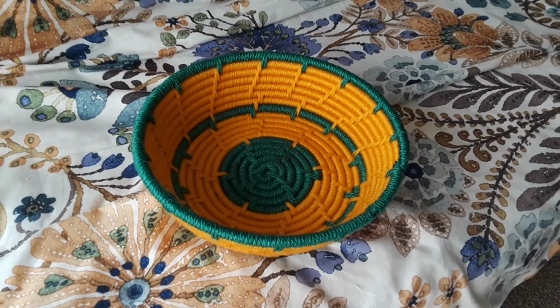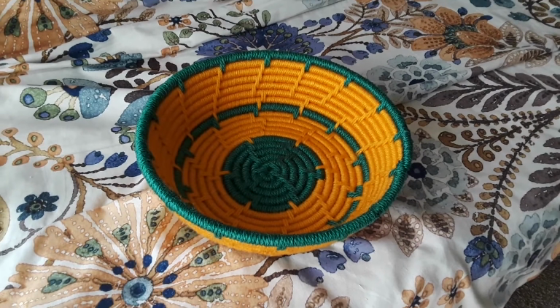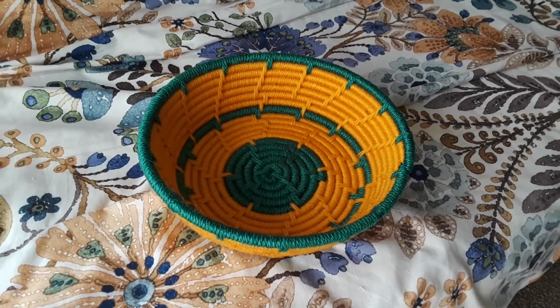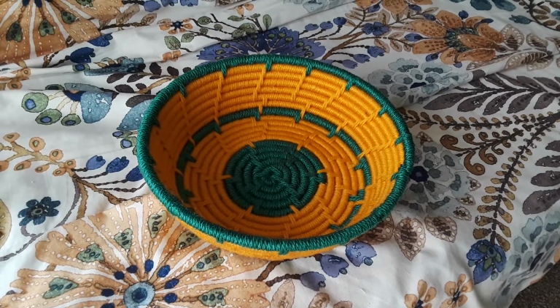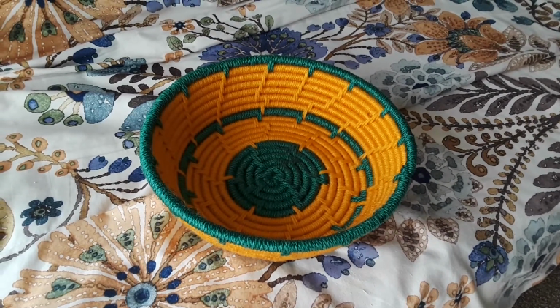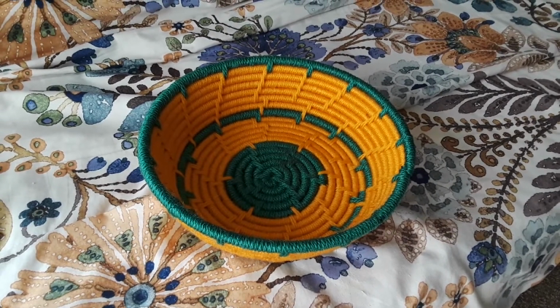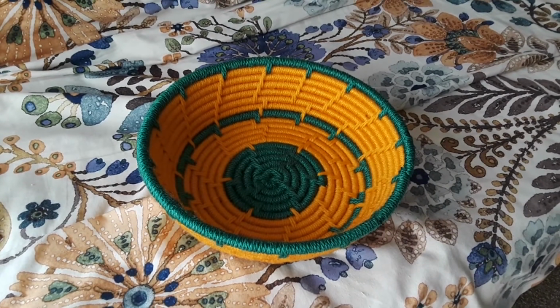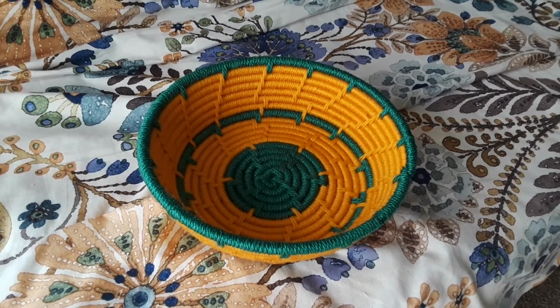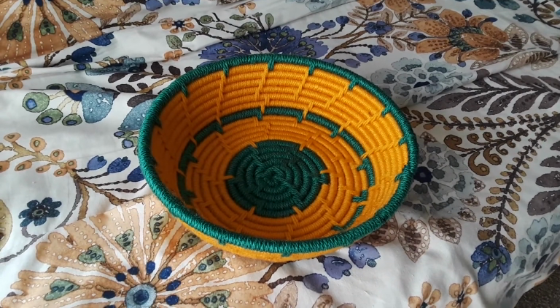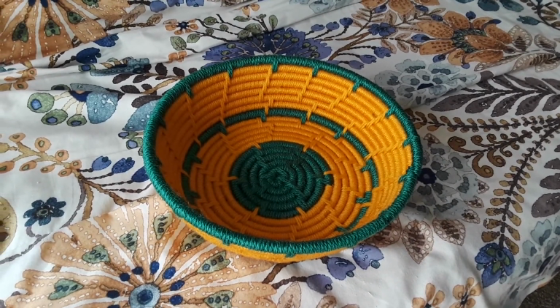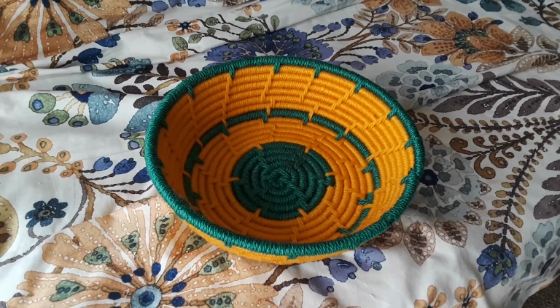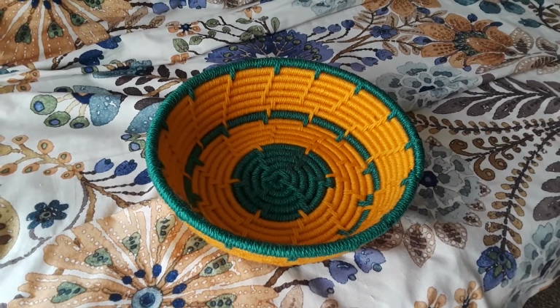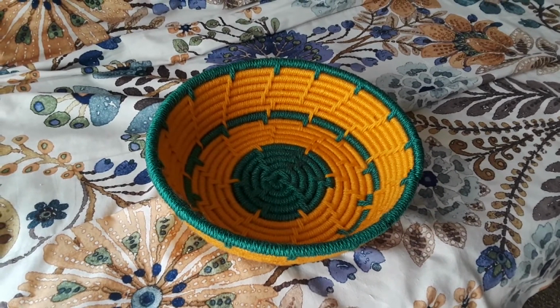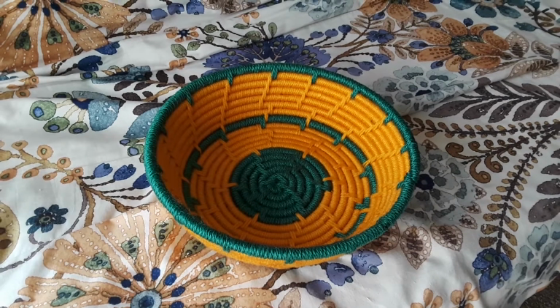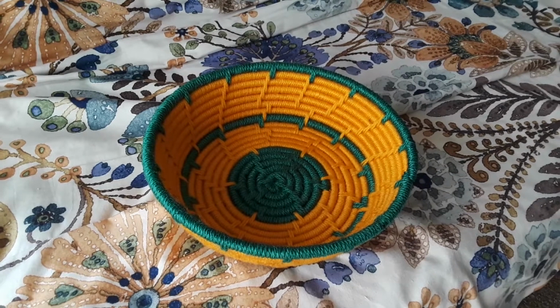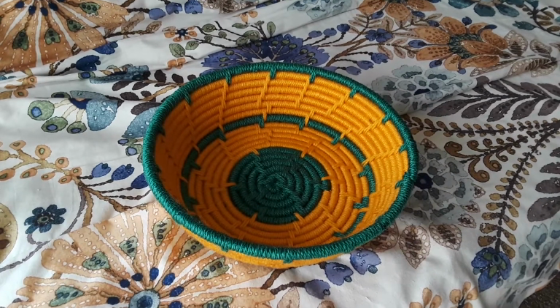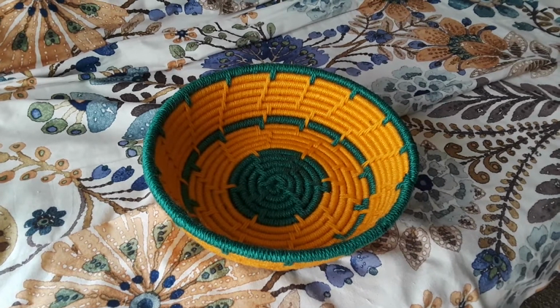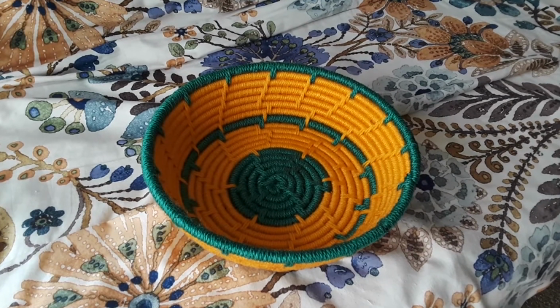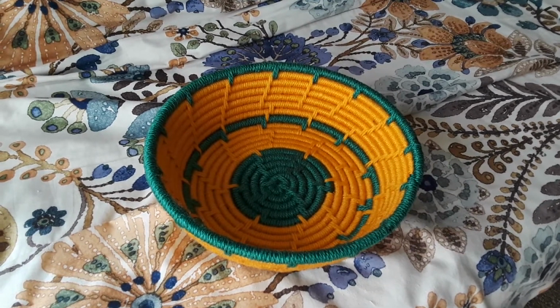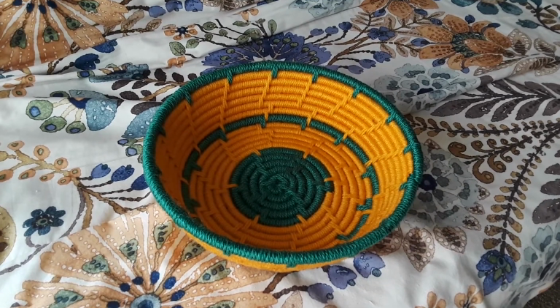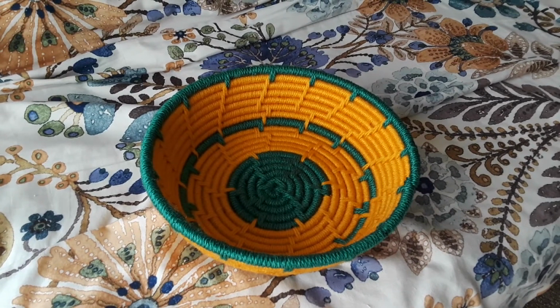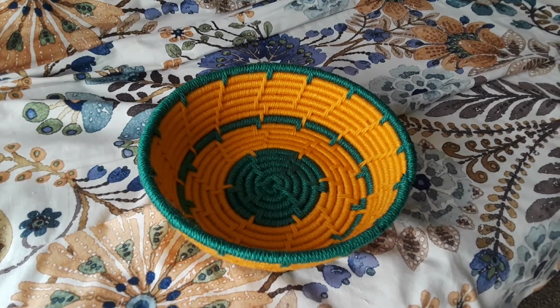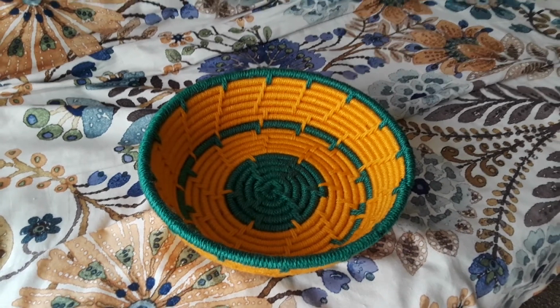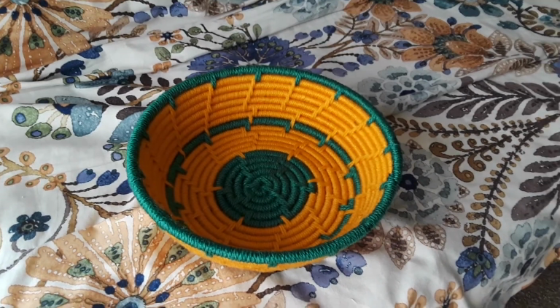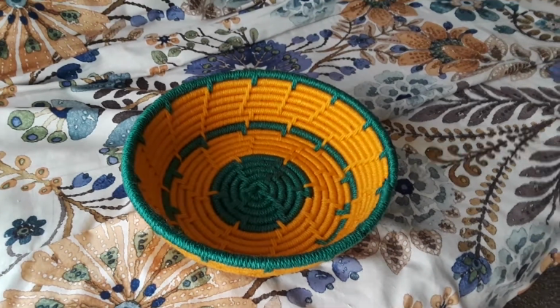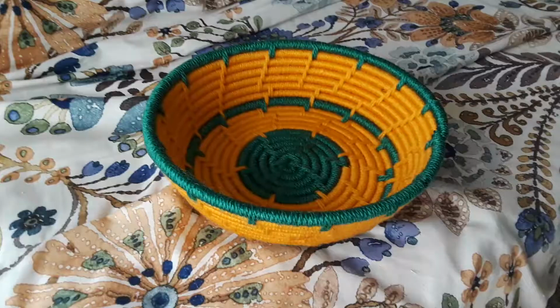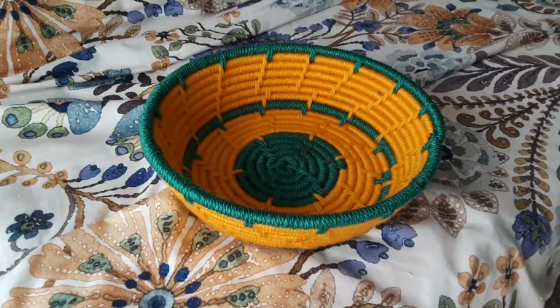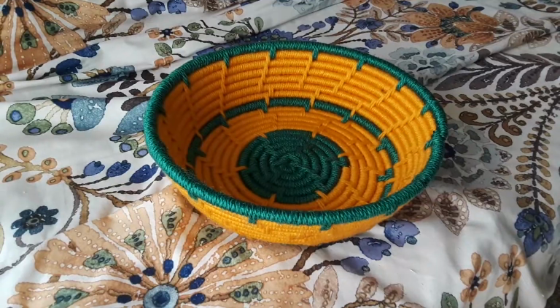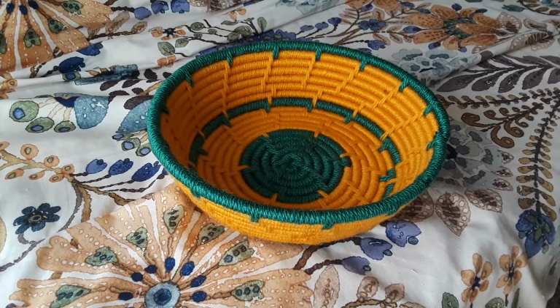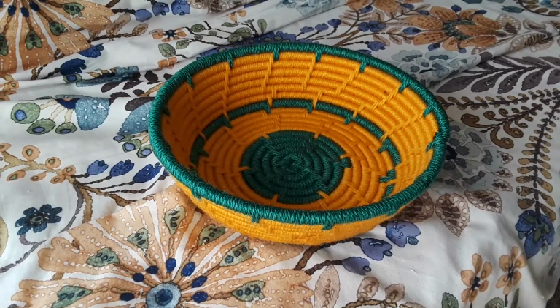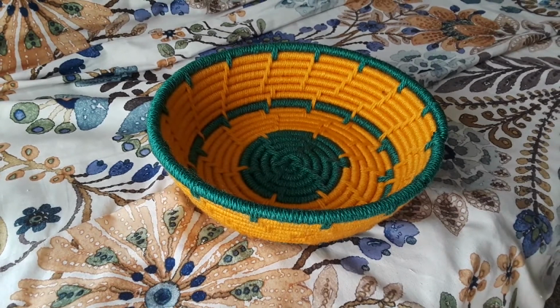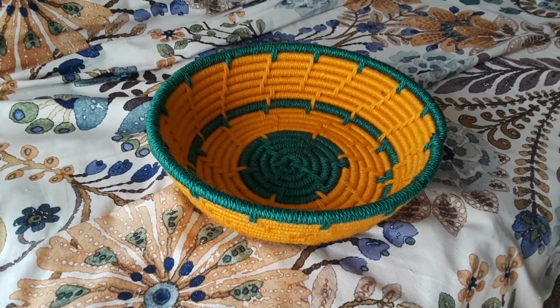And remember, I was making this basket for my sister's sorority, and I found out the name — it's Chi Sigma Delta. Their colors are green and gold.